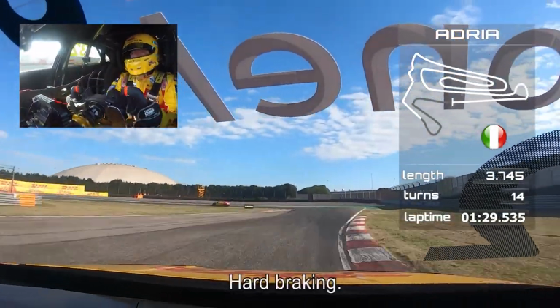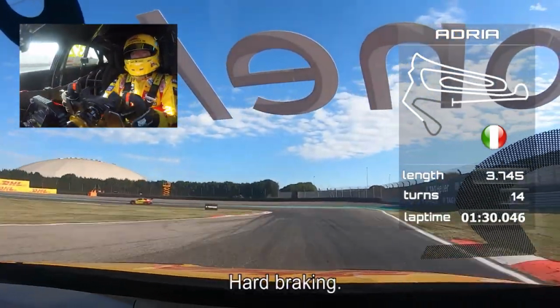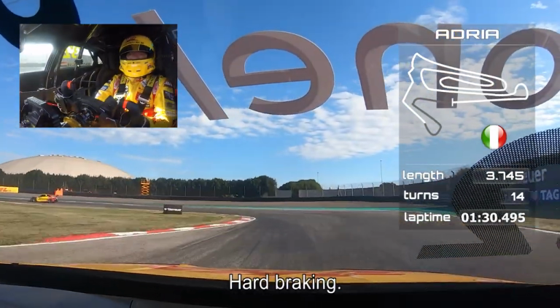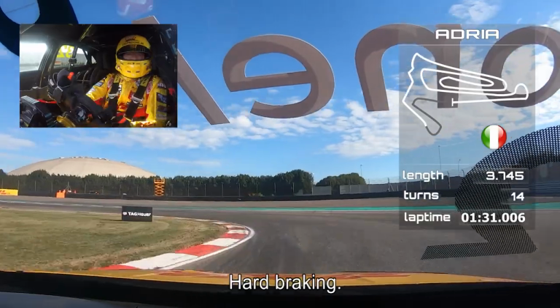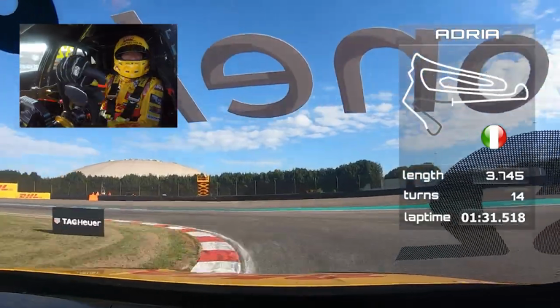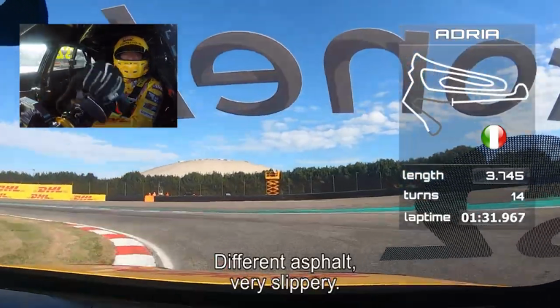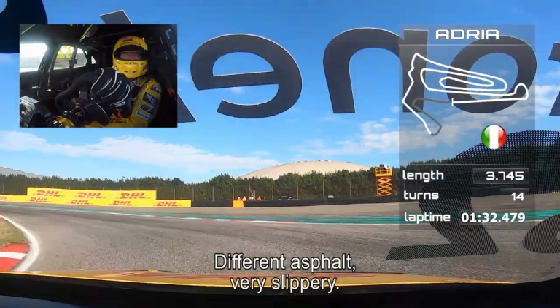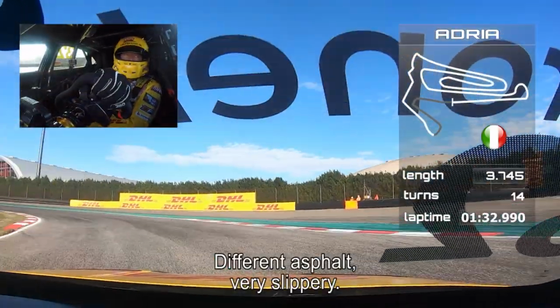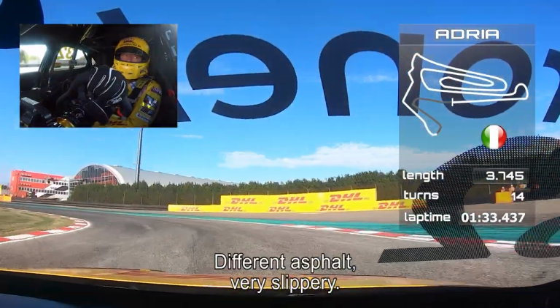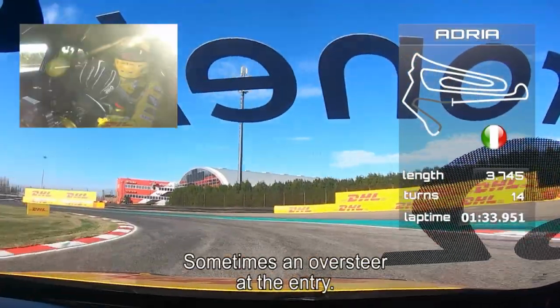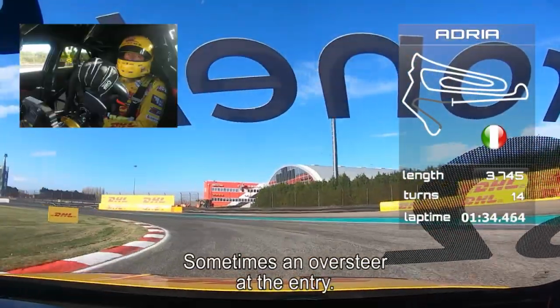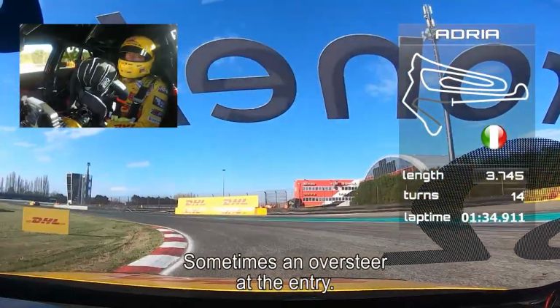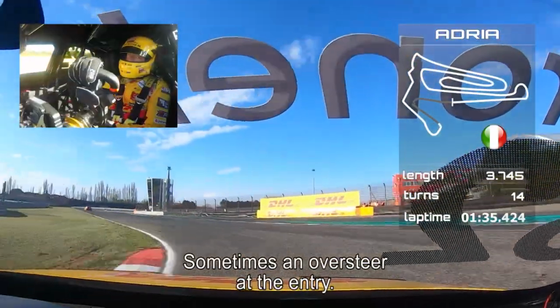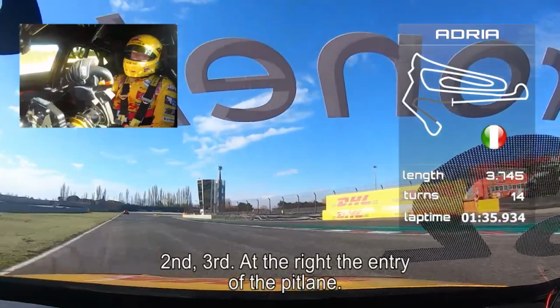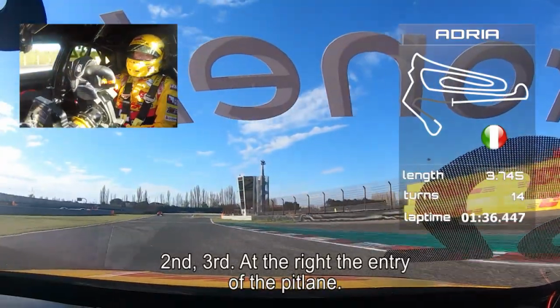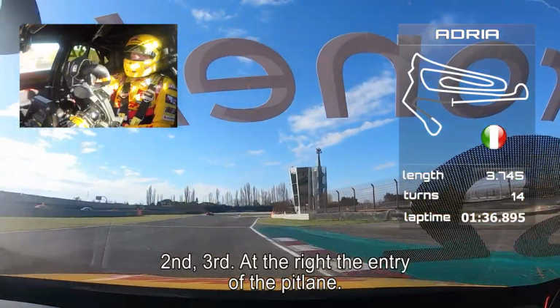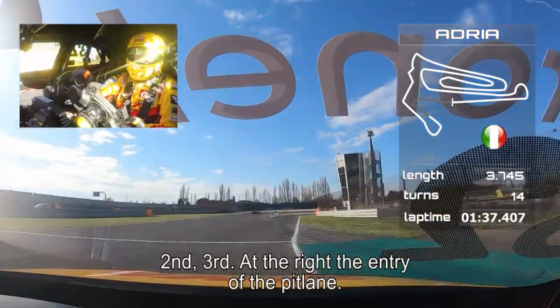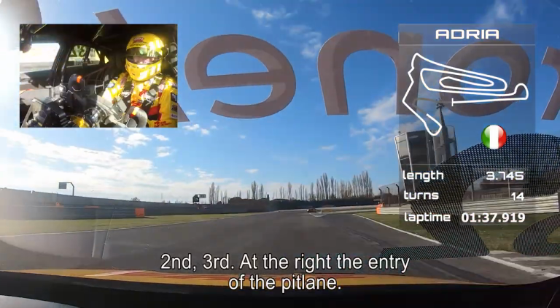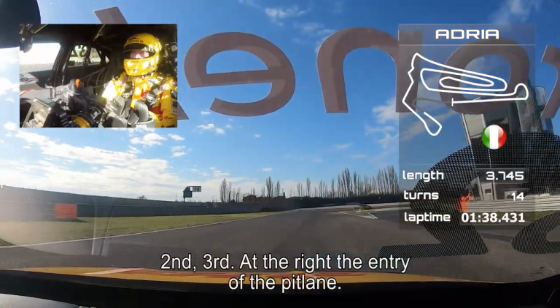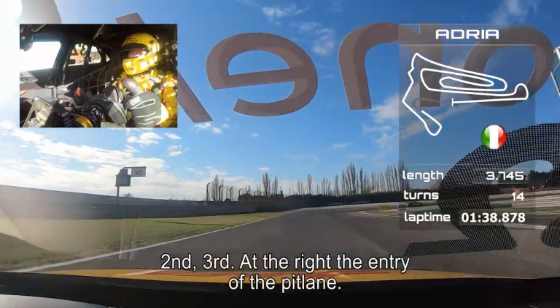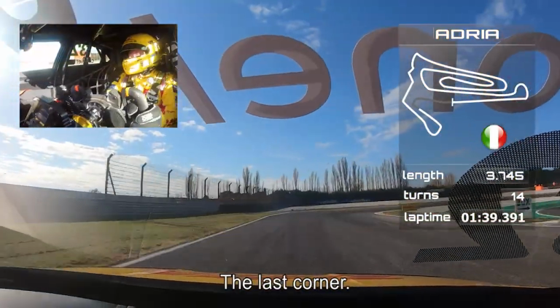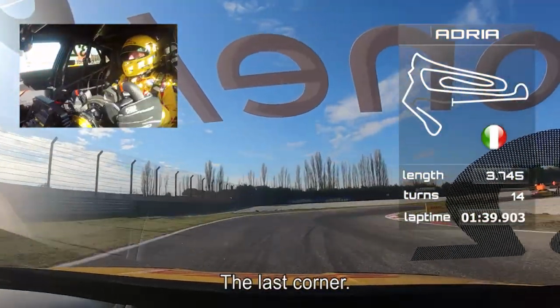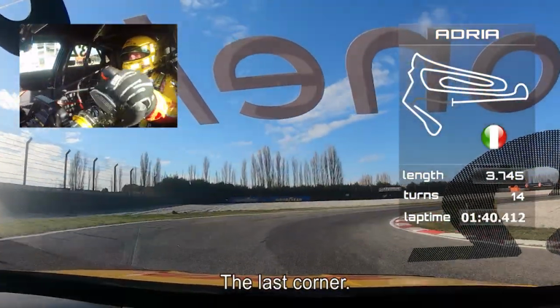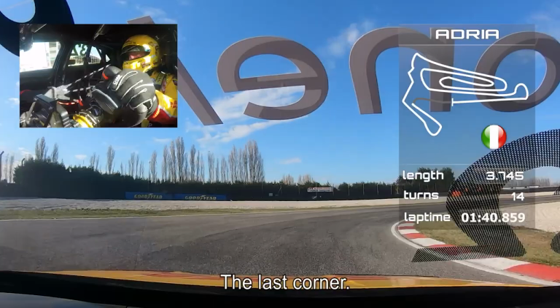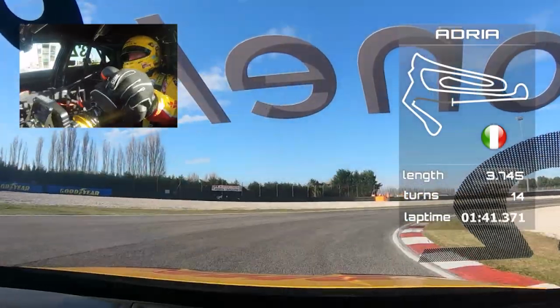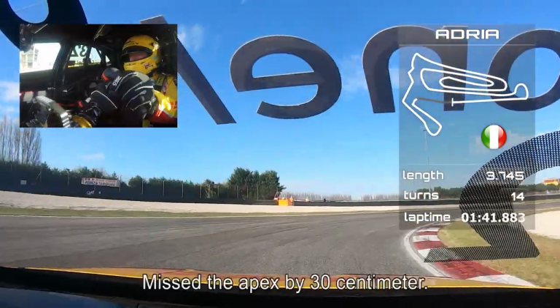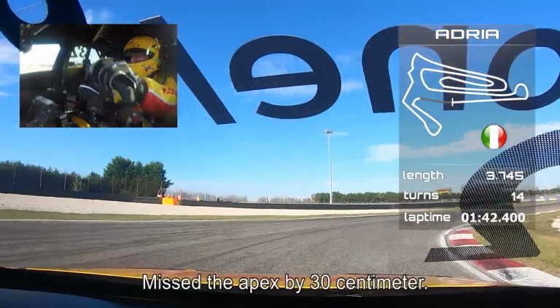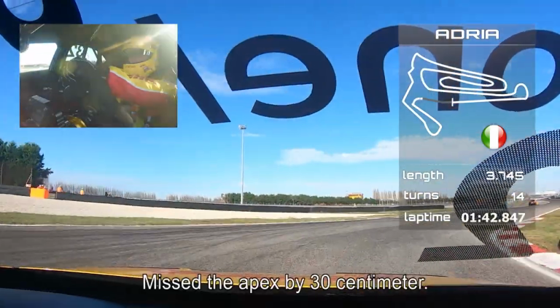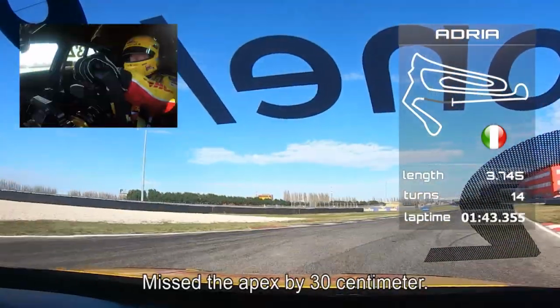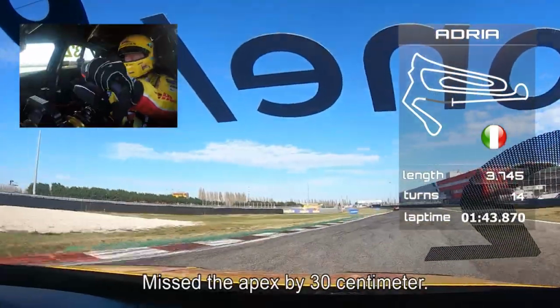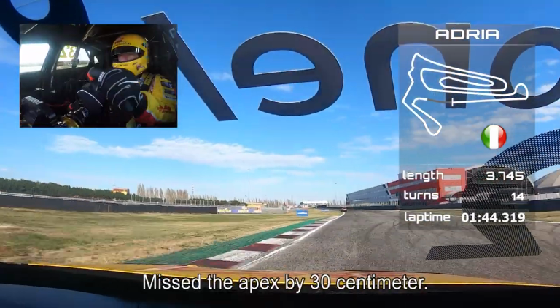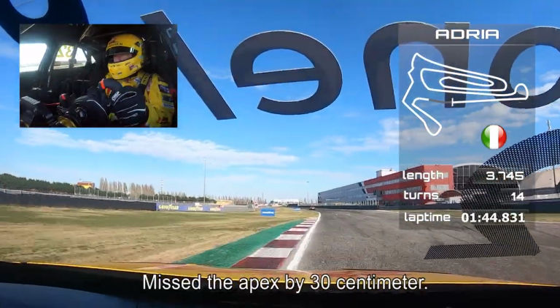Hard braking. This is different asphalt — very slippery. Sometimes you have an oversteer on the entry. Second to third. Here on the right is the entry of the pit lane. And then the last corner — let the car rotate. Miss the apex by 30 cm.